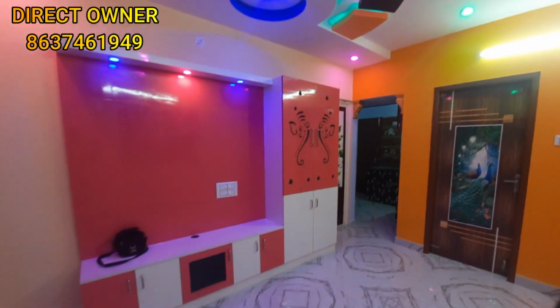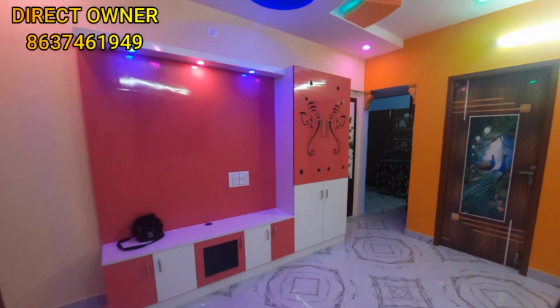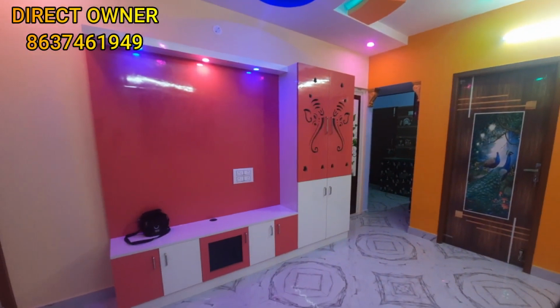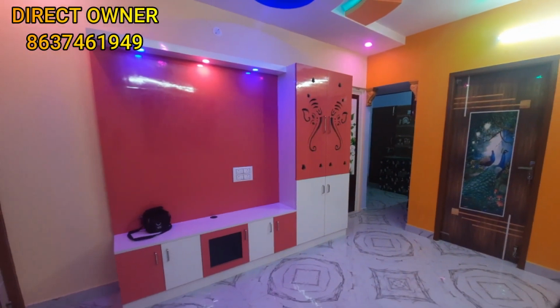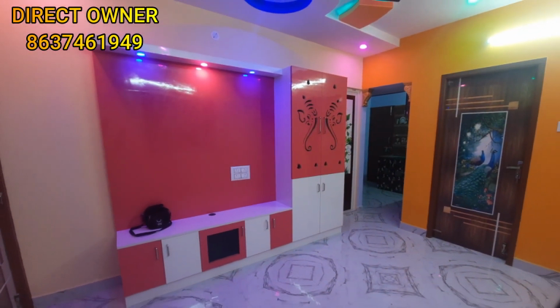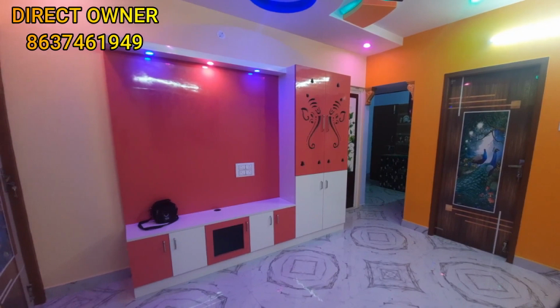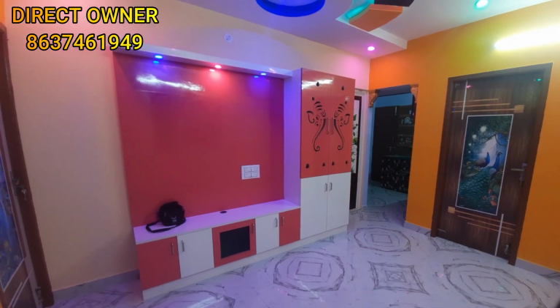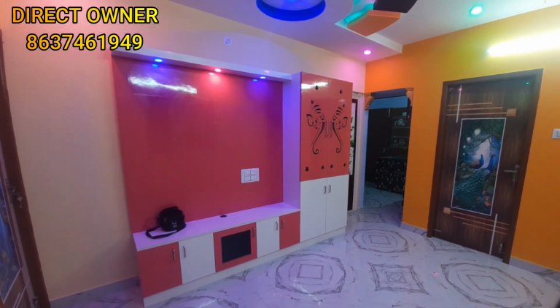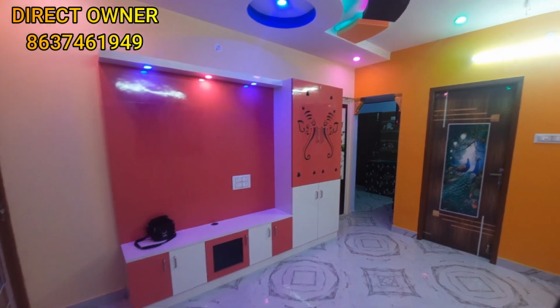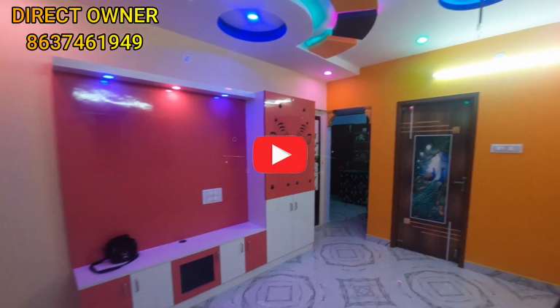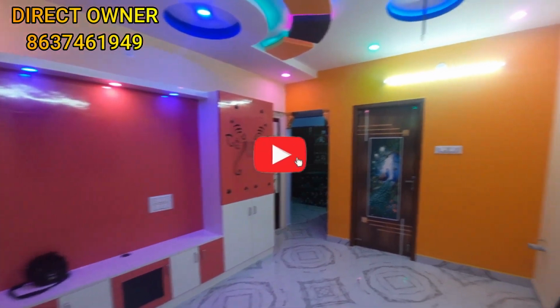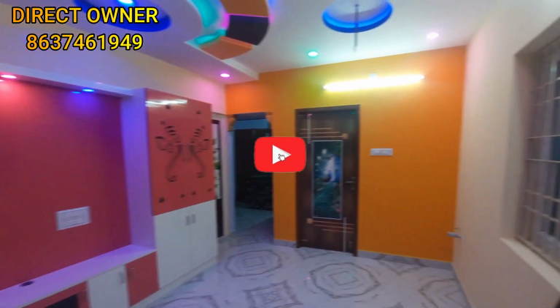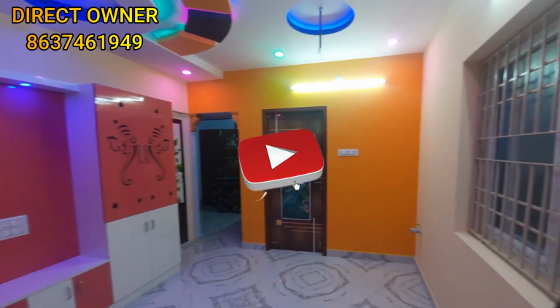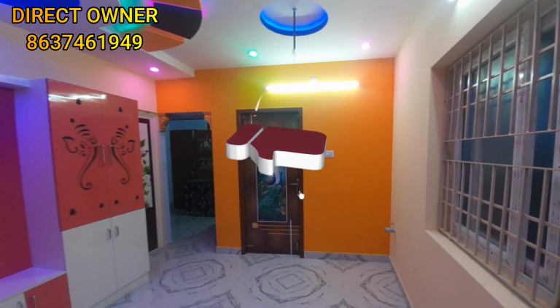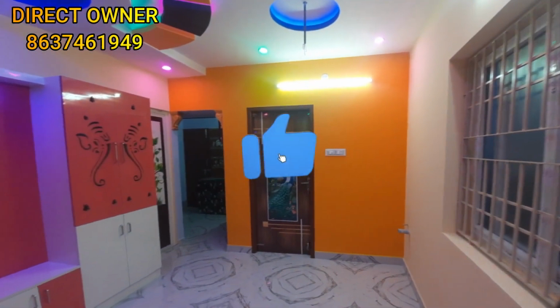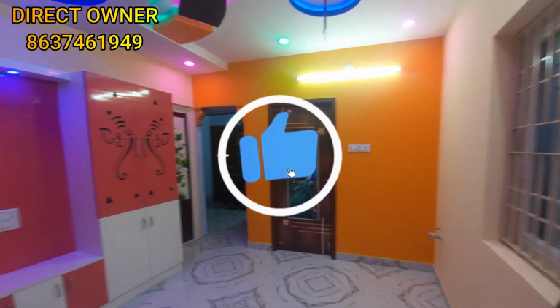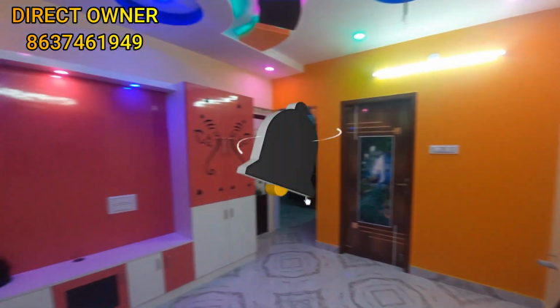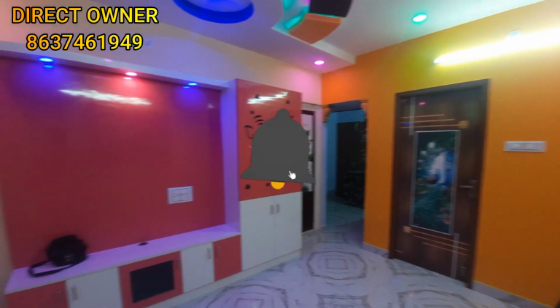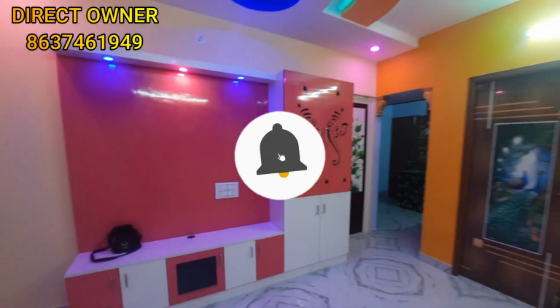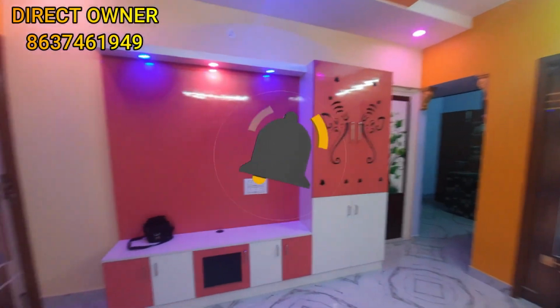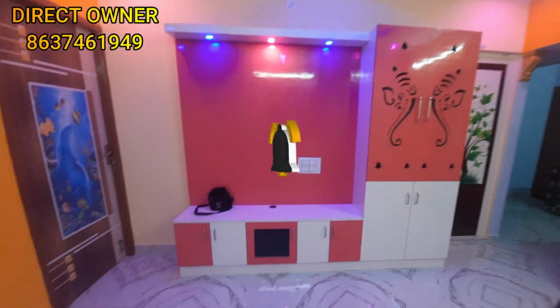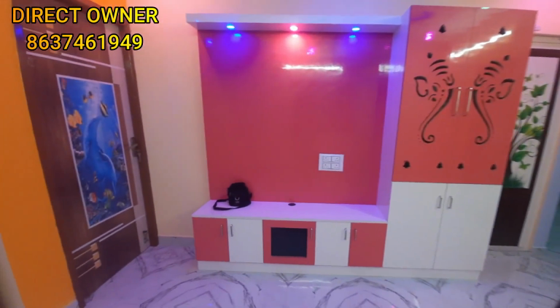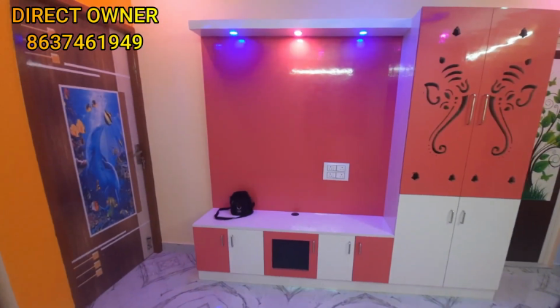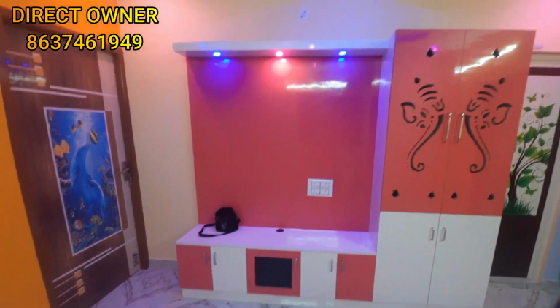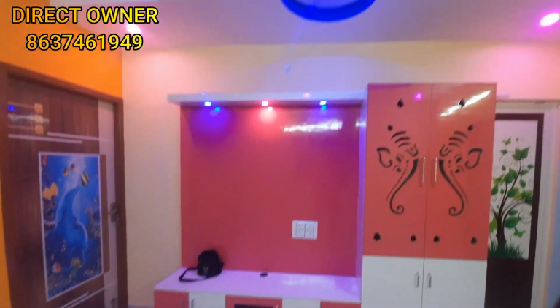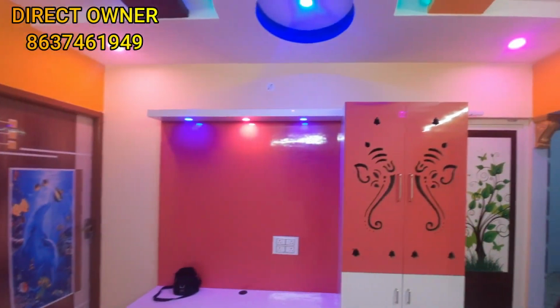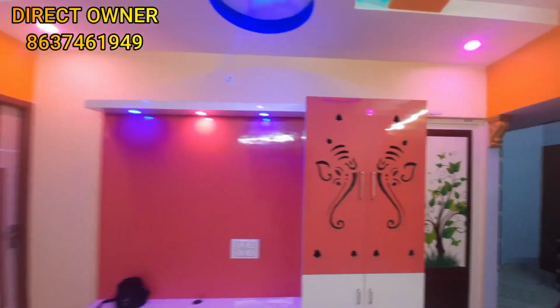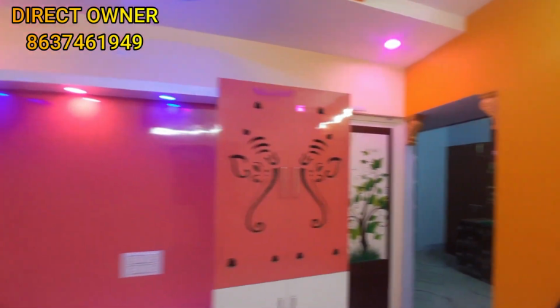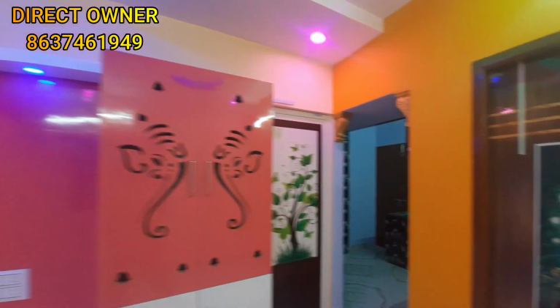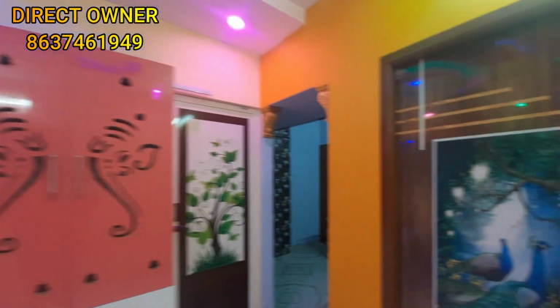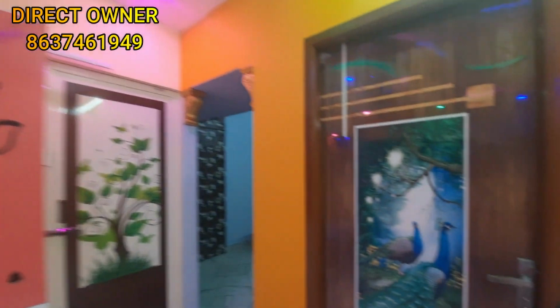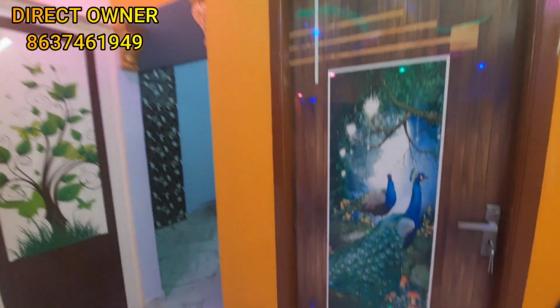The hall is a very nice room. You can see the TV unit in the hall. It also has a light setup. This leads into the bedroom area.